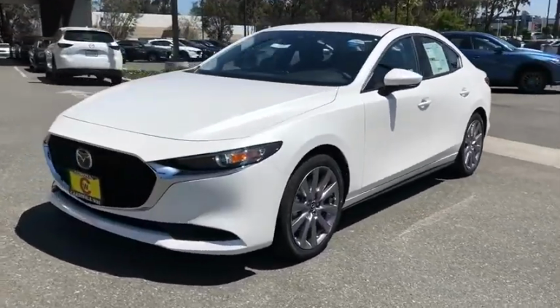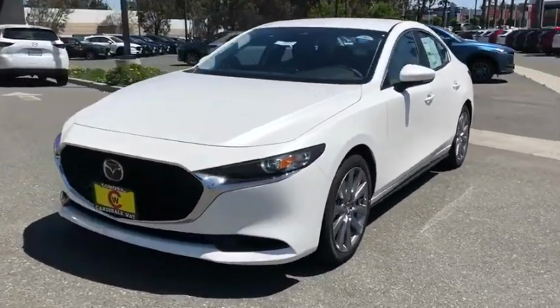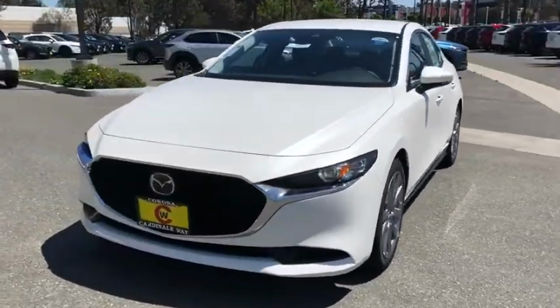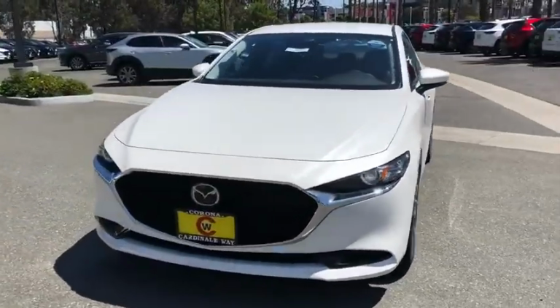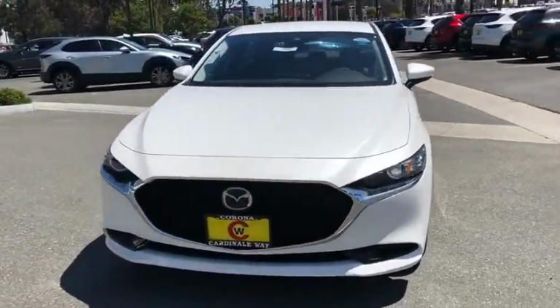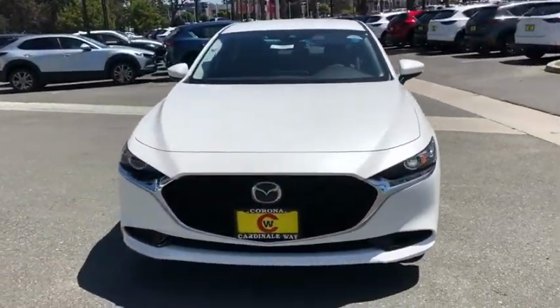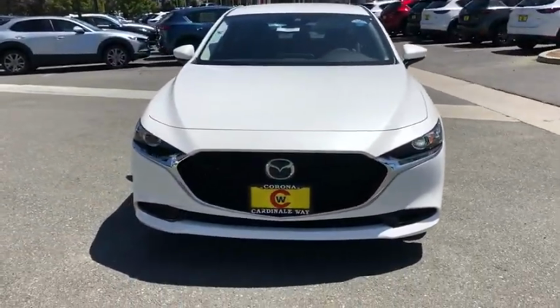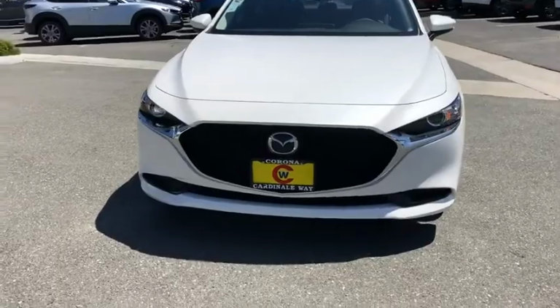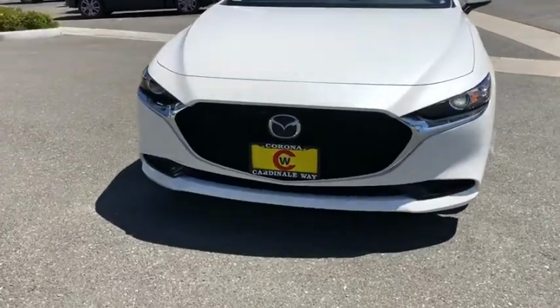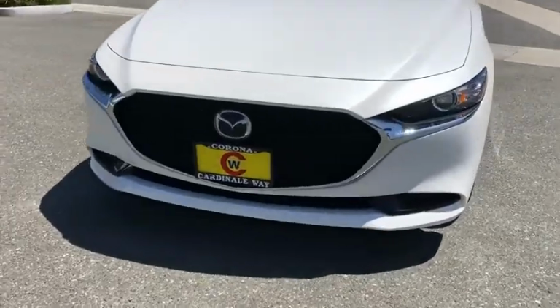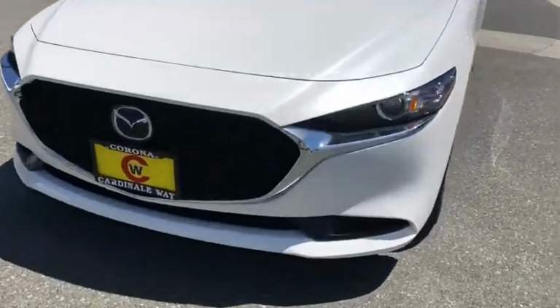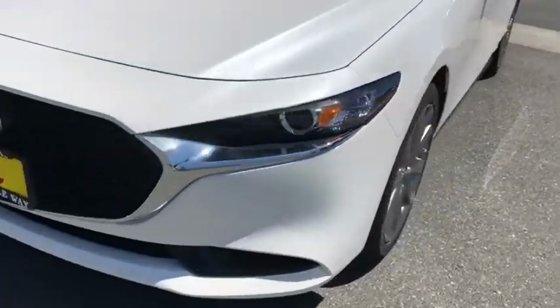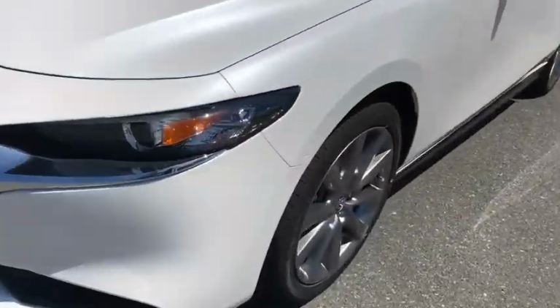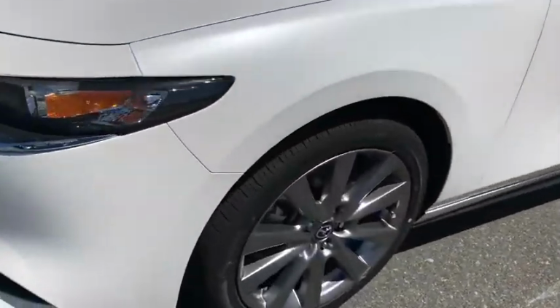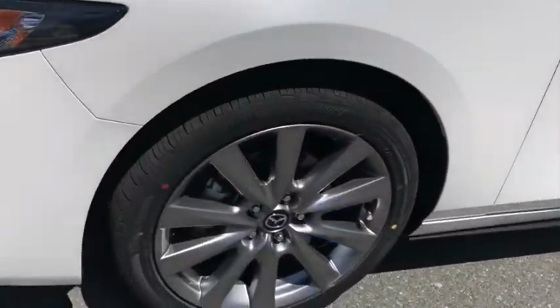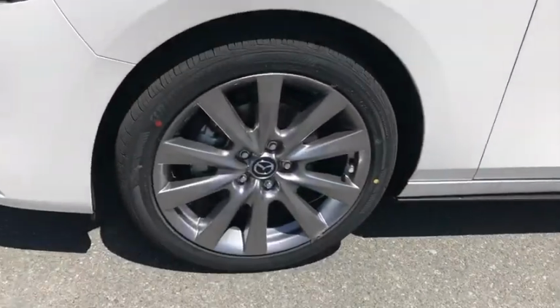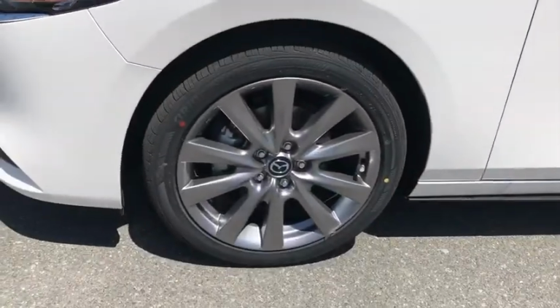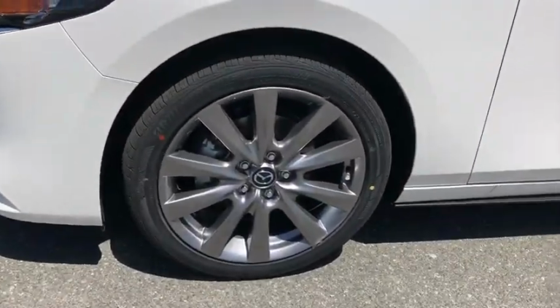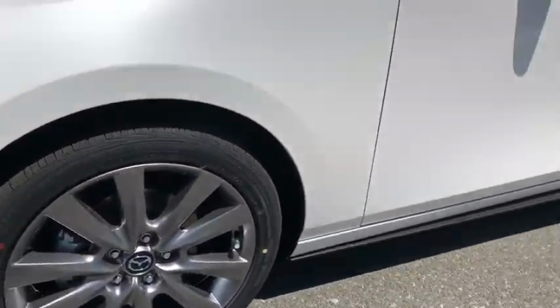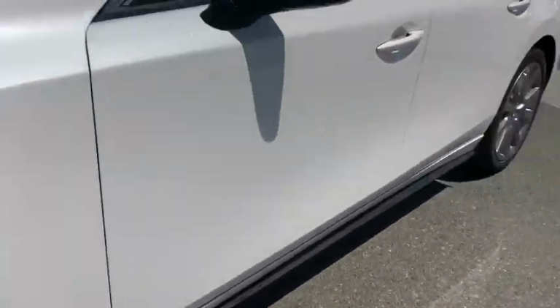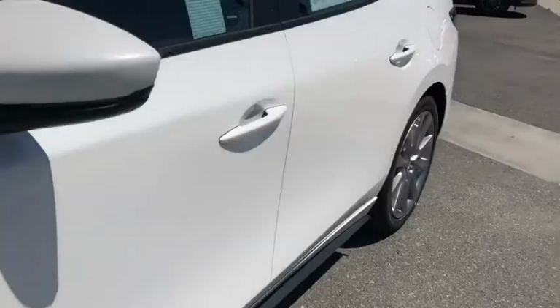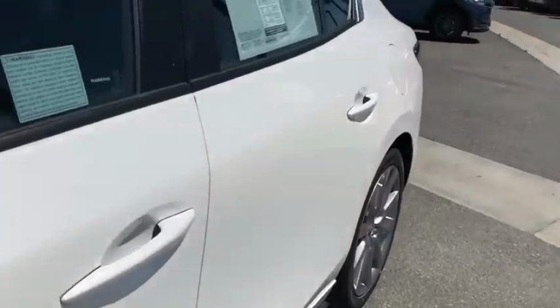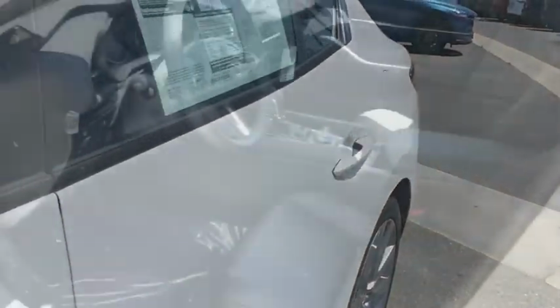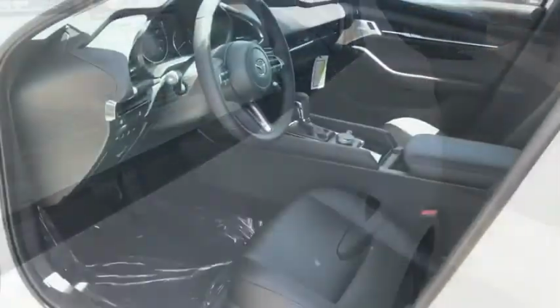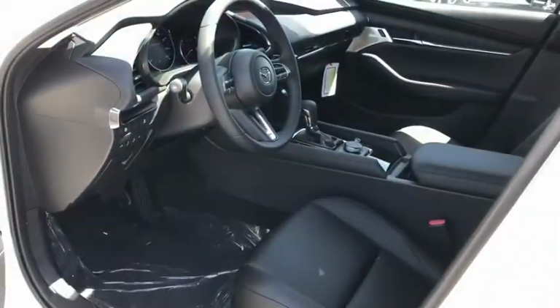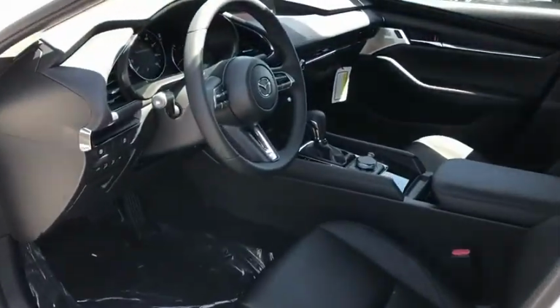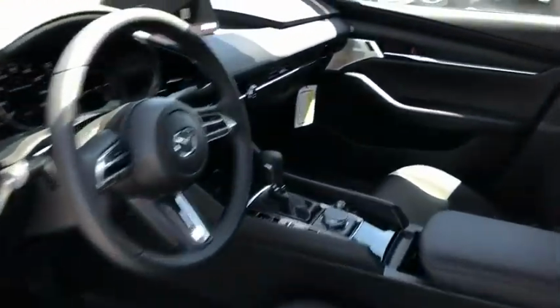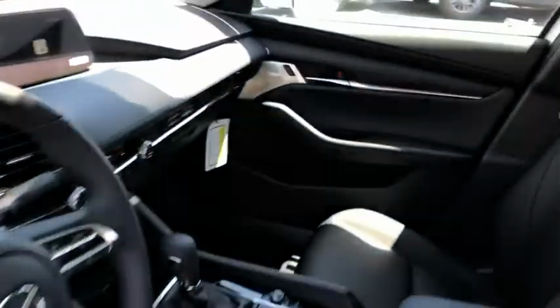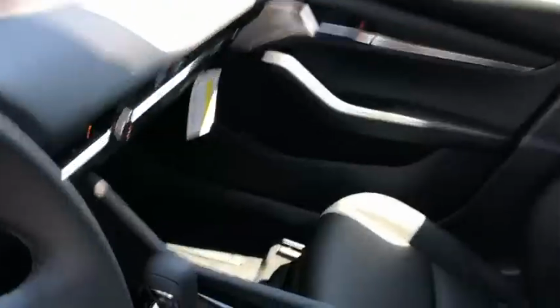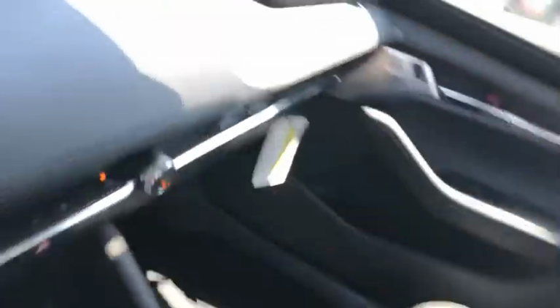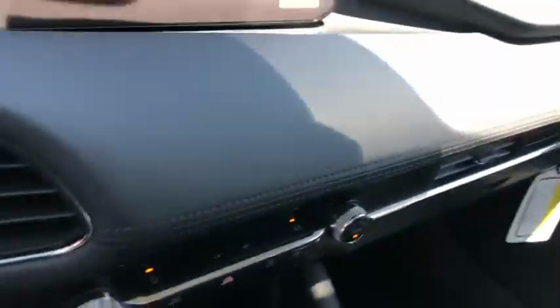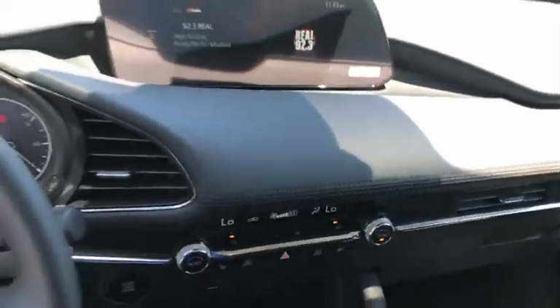Here are some of this vehicle's great options: traction control, dual airbags, leather-wrapped steering wheel, alloy wheels, power steering, four-wheel disc brakes, compass, trip computer, rear window defroster.